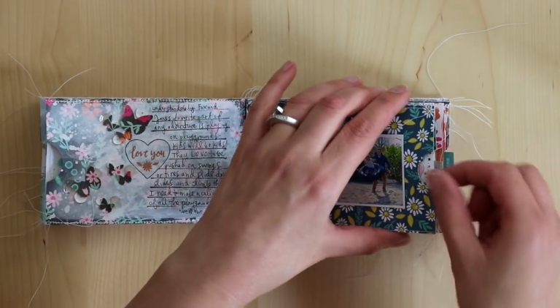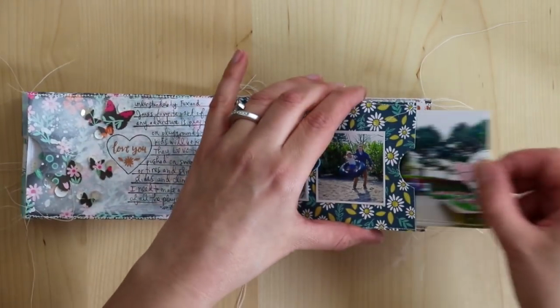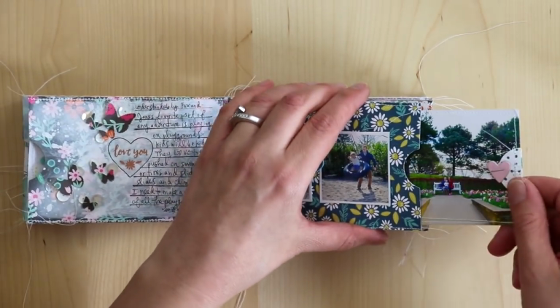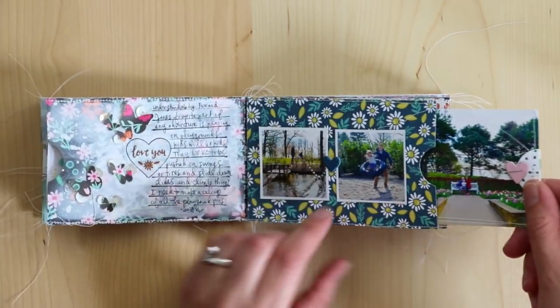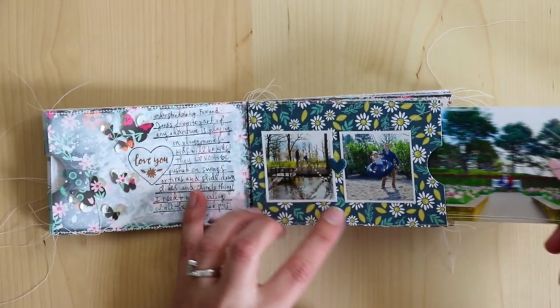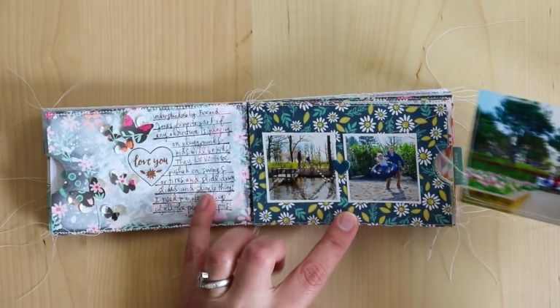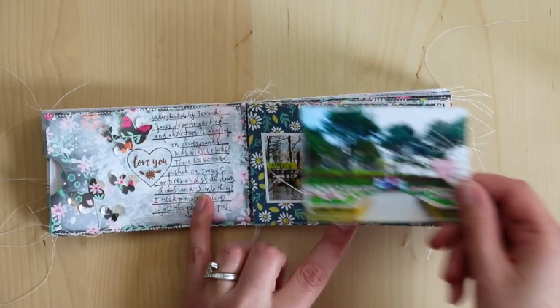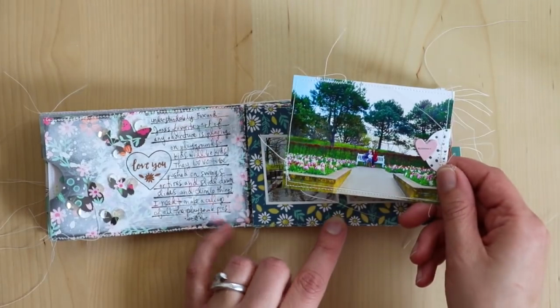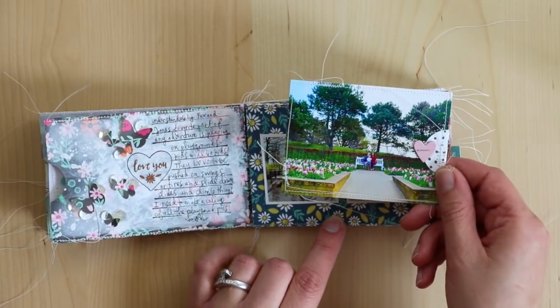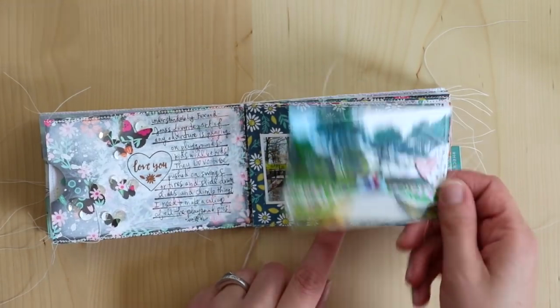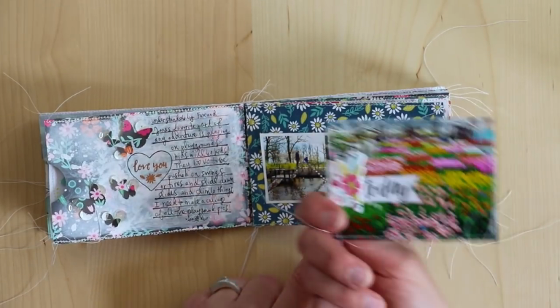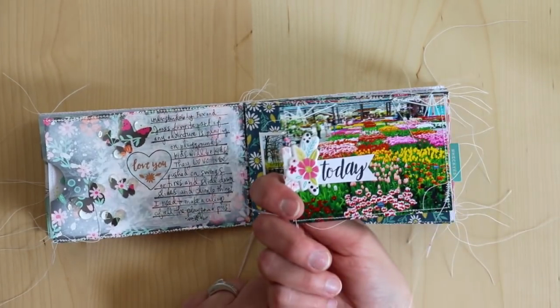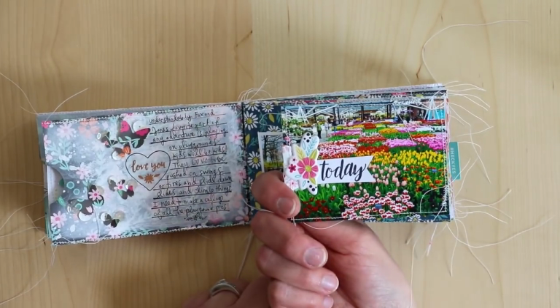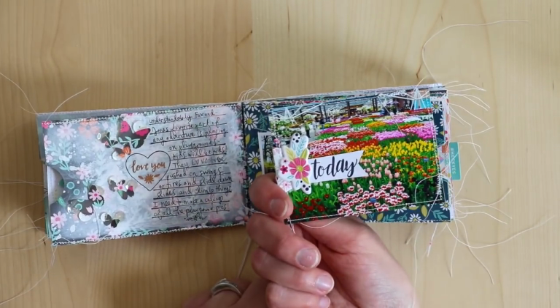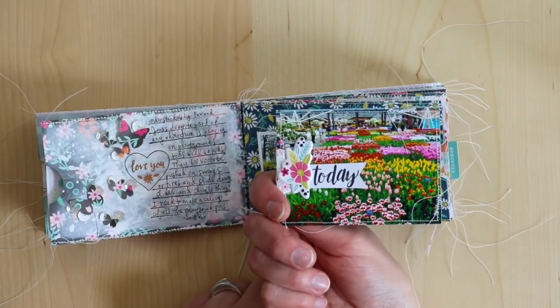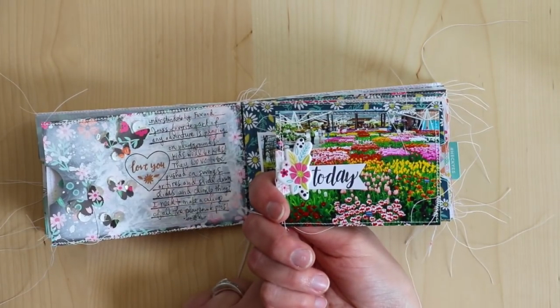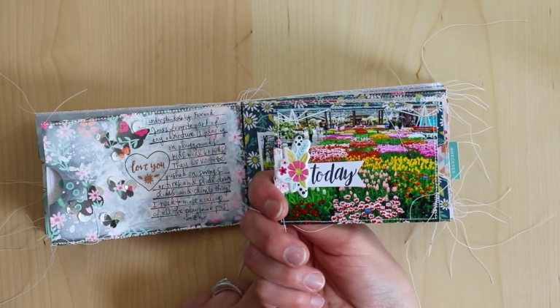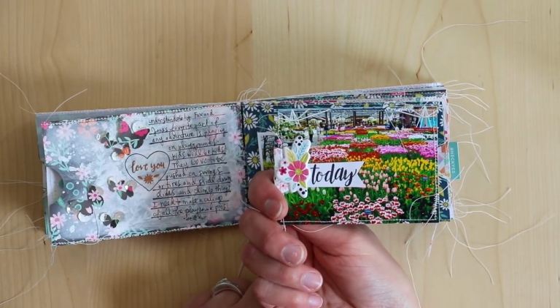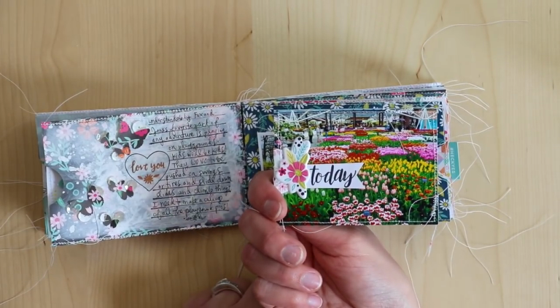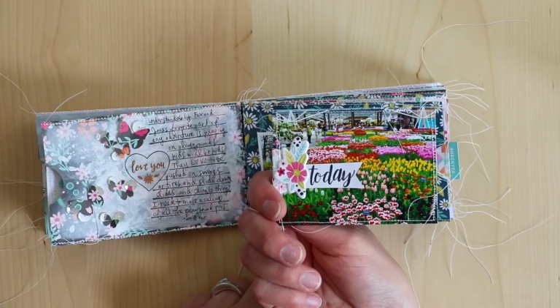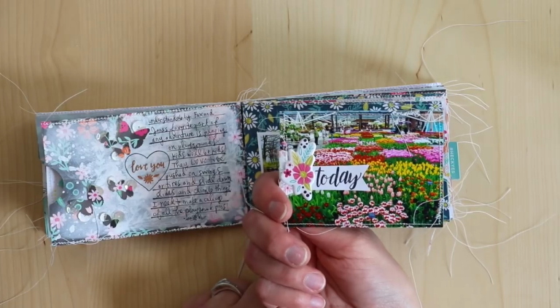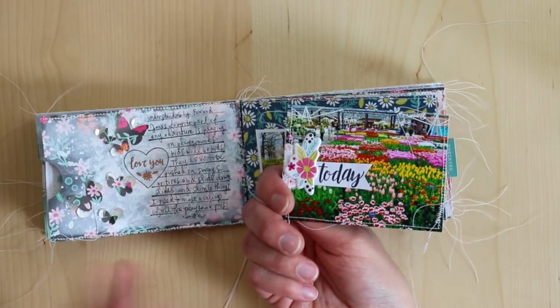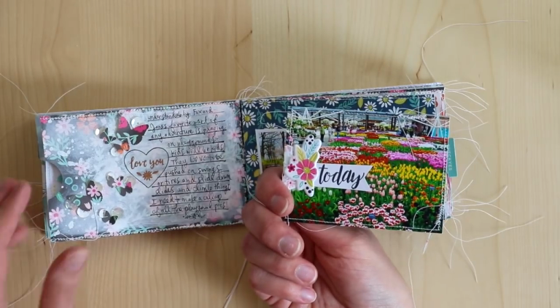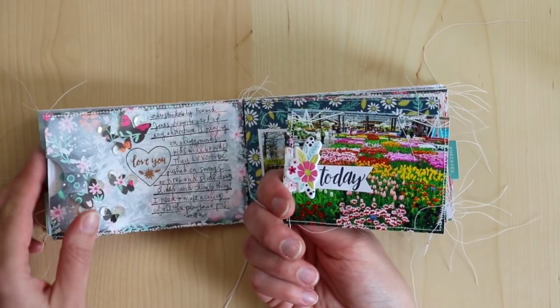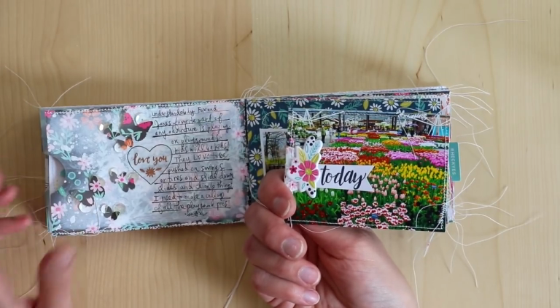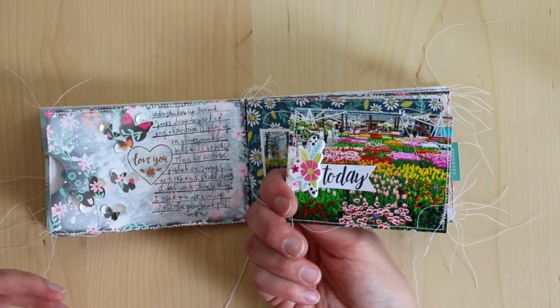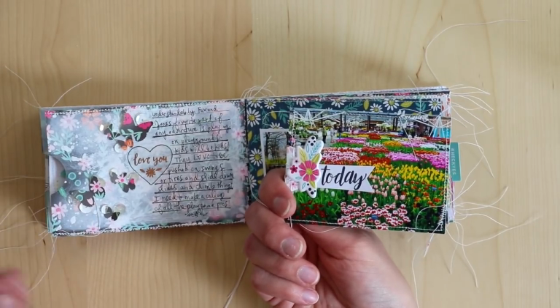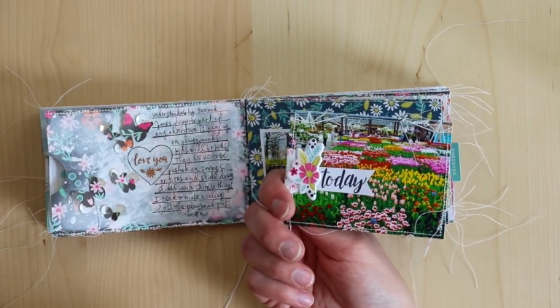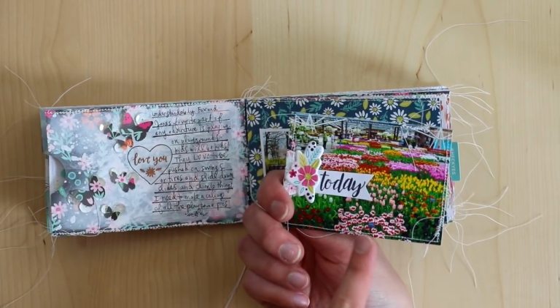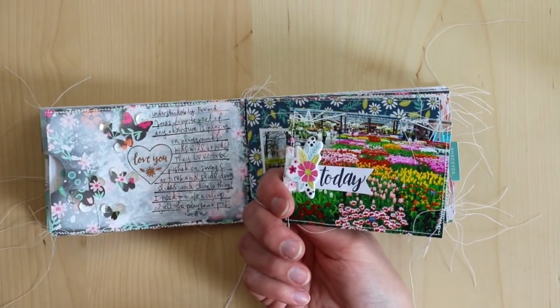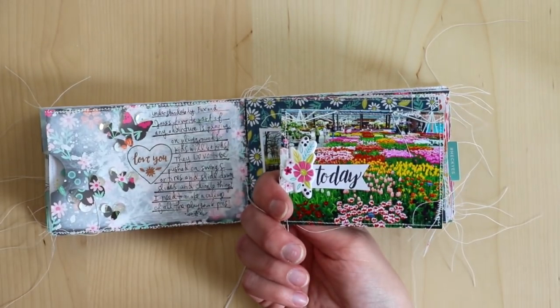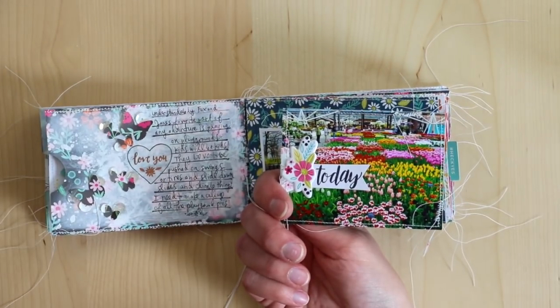In this pocket, another family photo. And one of my favorite photos — inside, they have a green greenhouse with lots of different kinds of flowers.